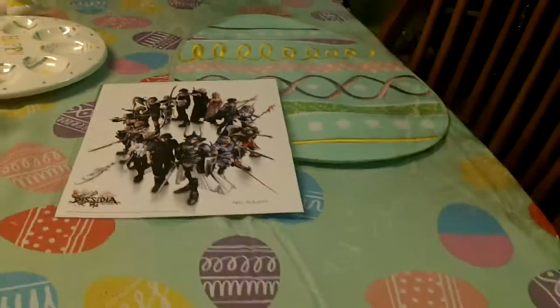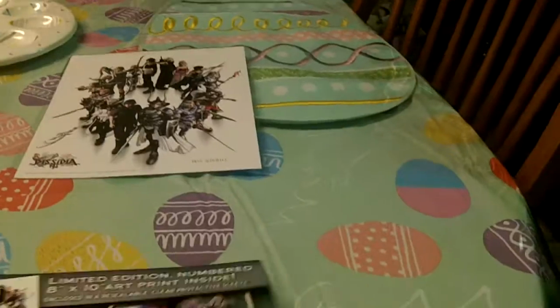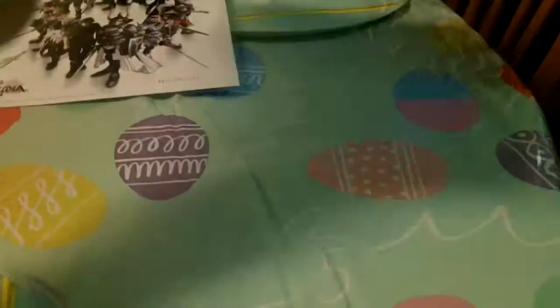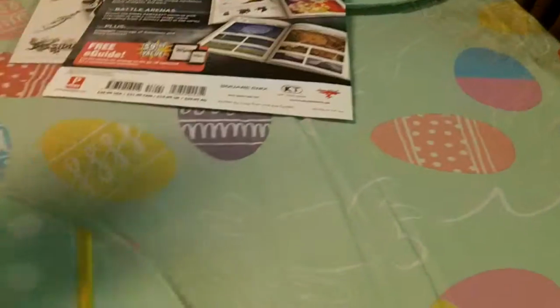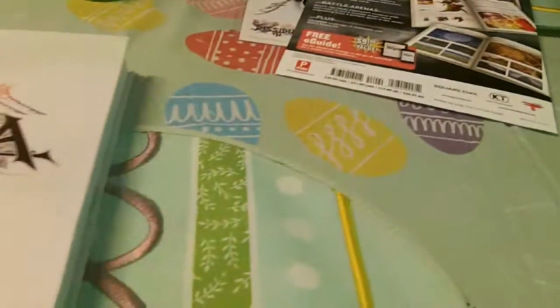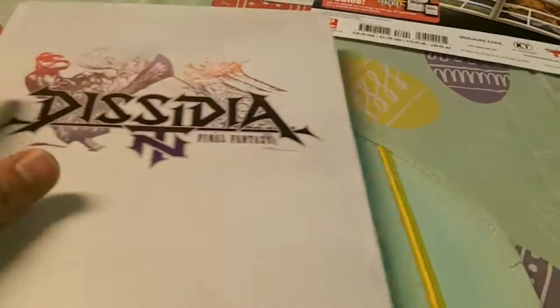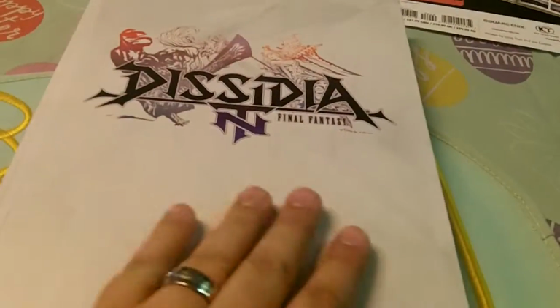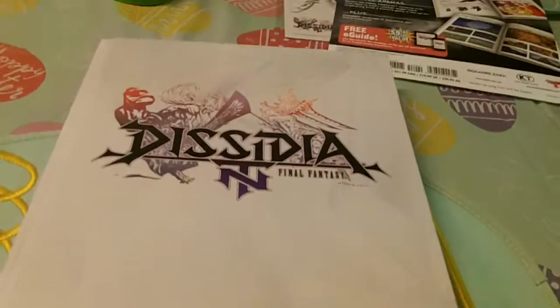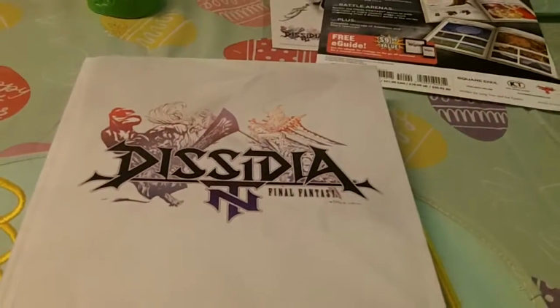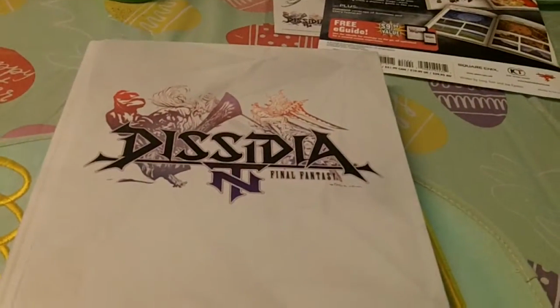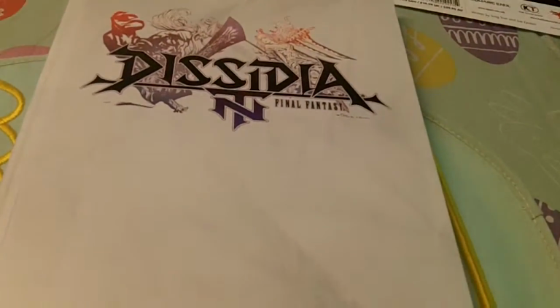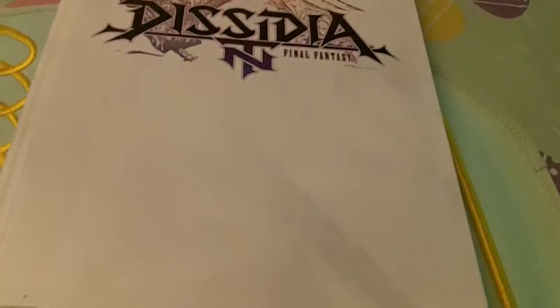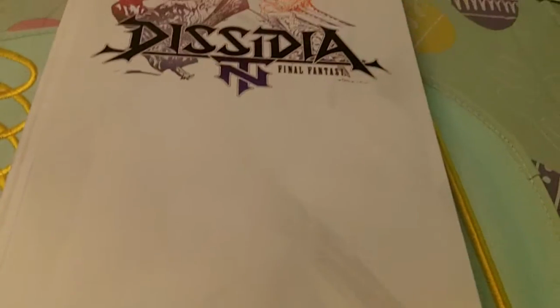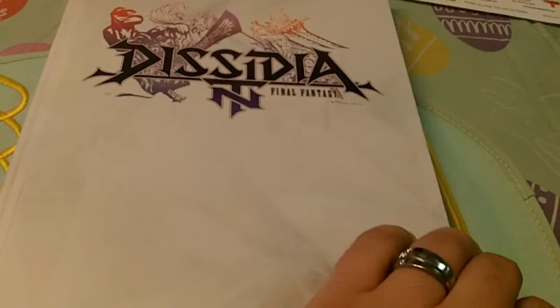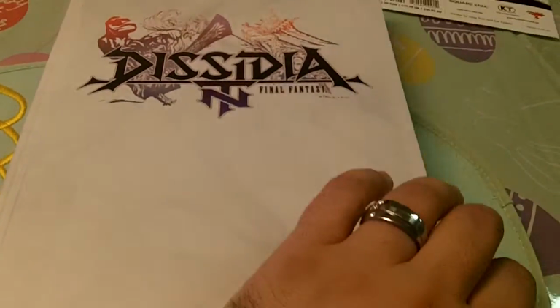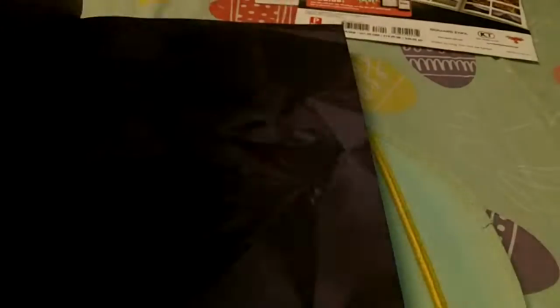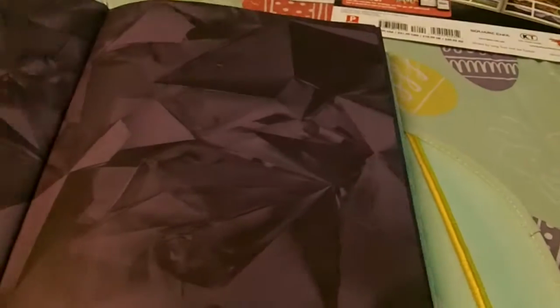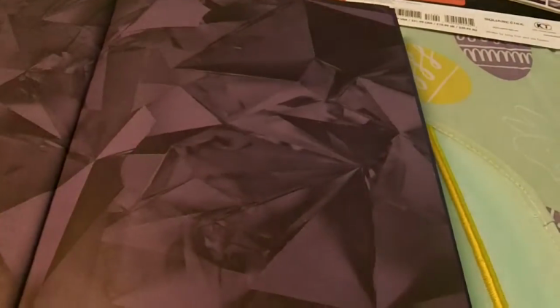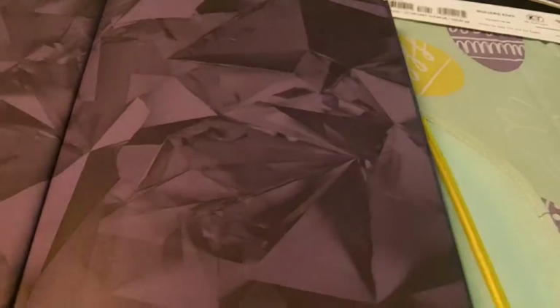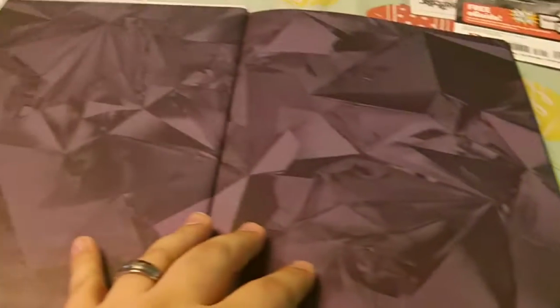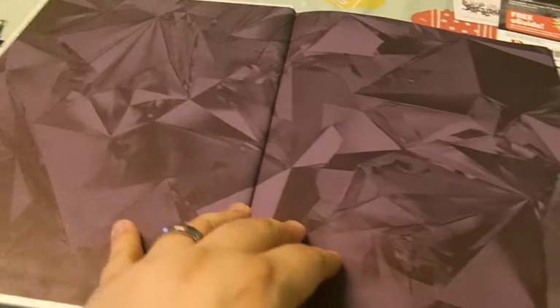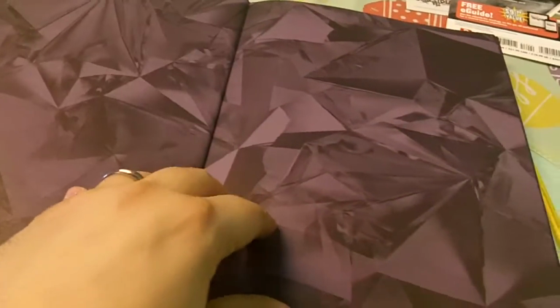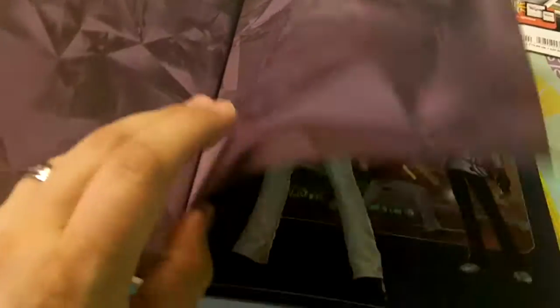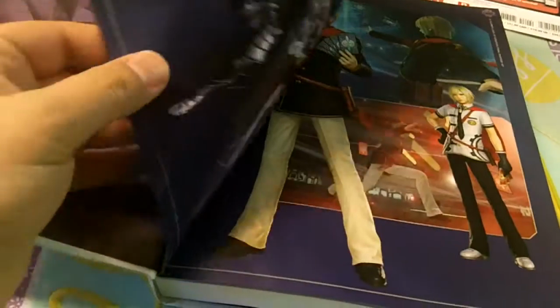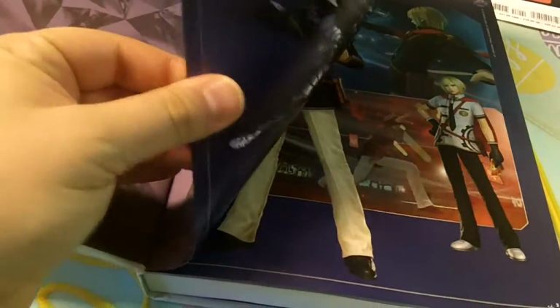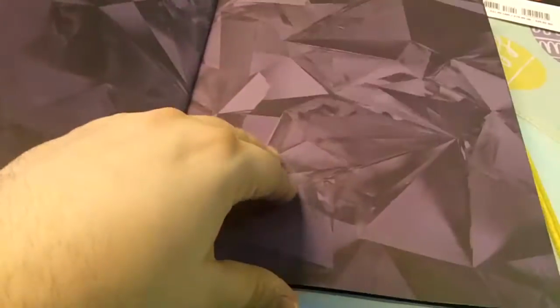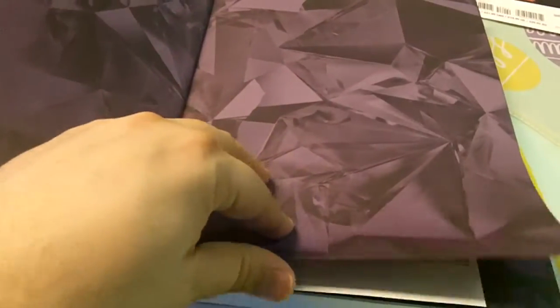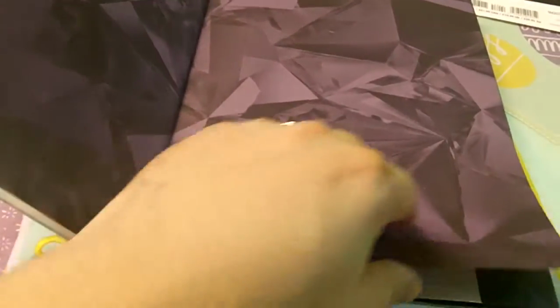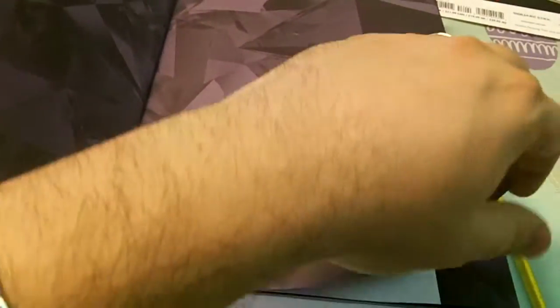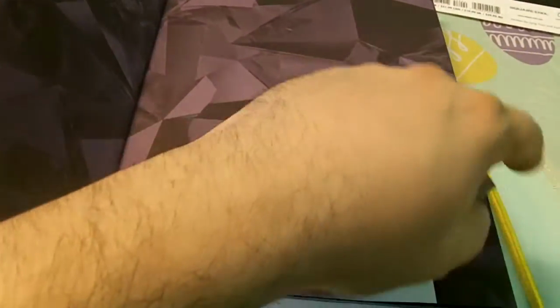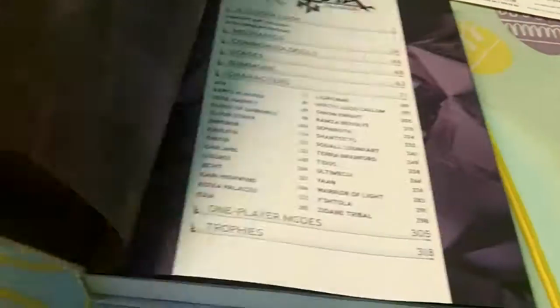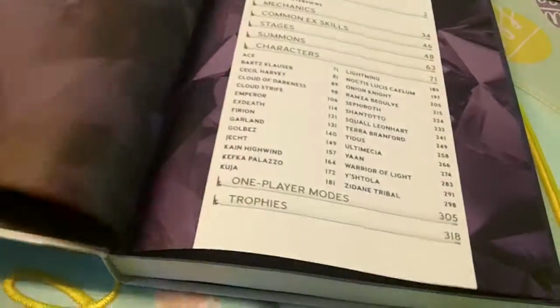I've reviewed many strategy guides on this series — go back and check. And this one is really nice. I'm a huge fan of Final Fantasy, especially the guides, and the Dissidia guide is no different.